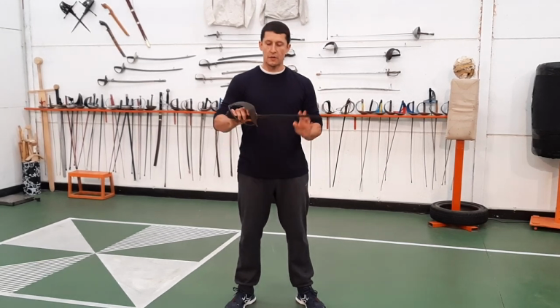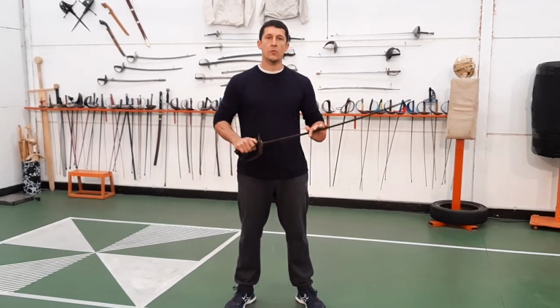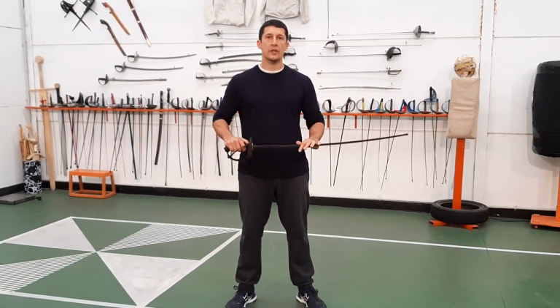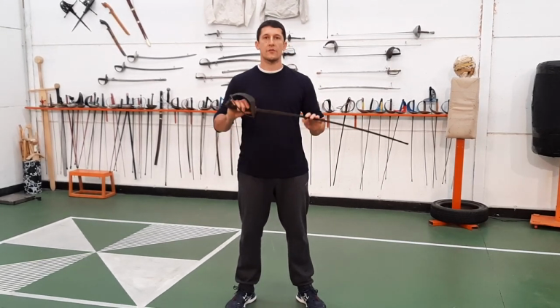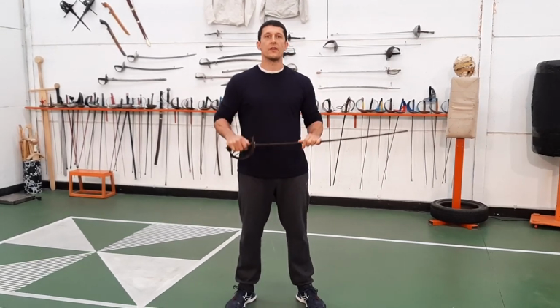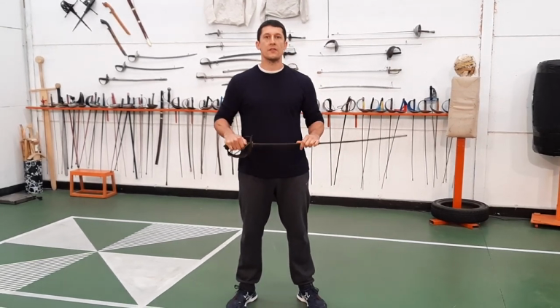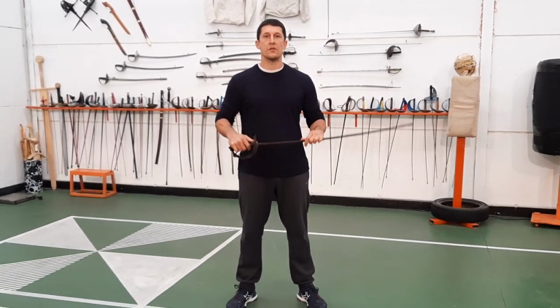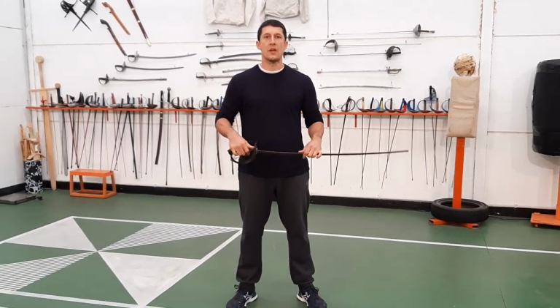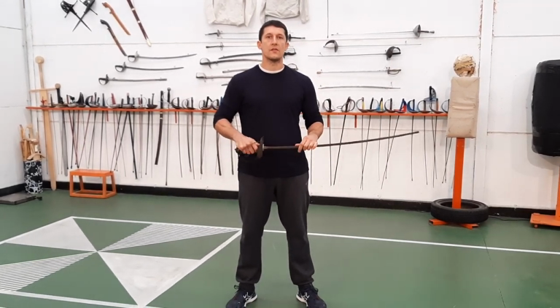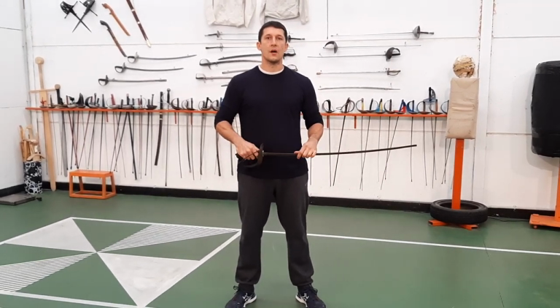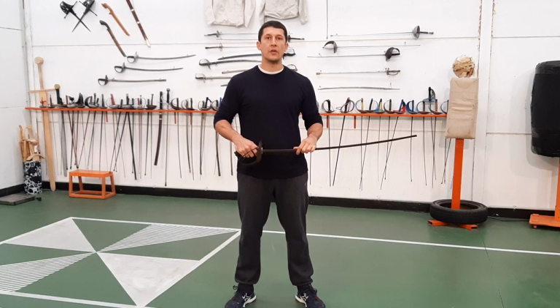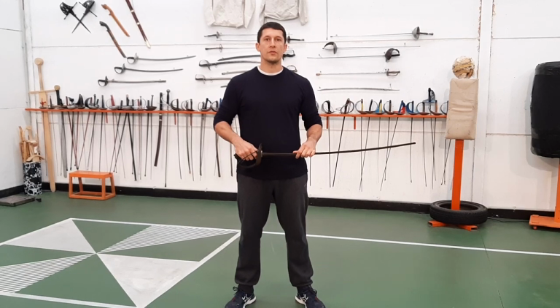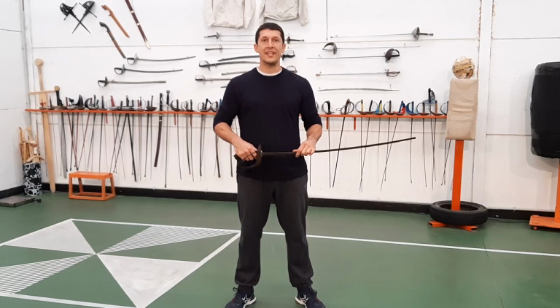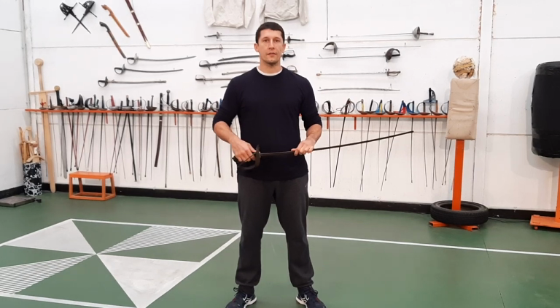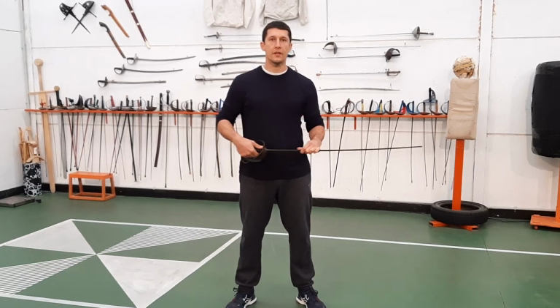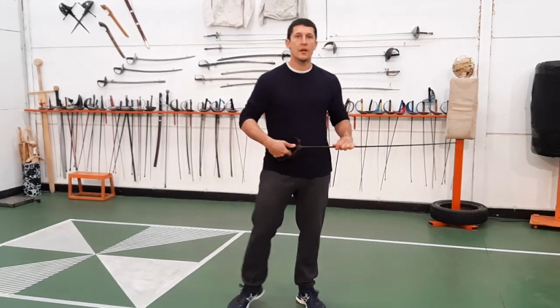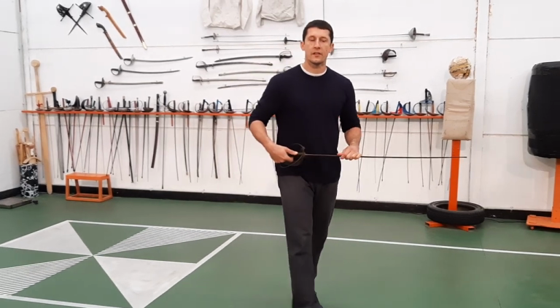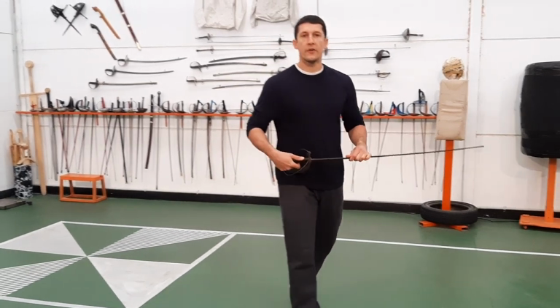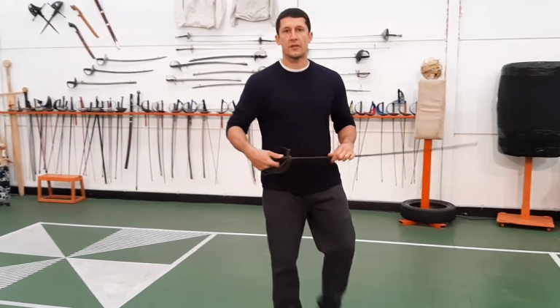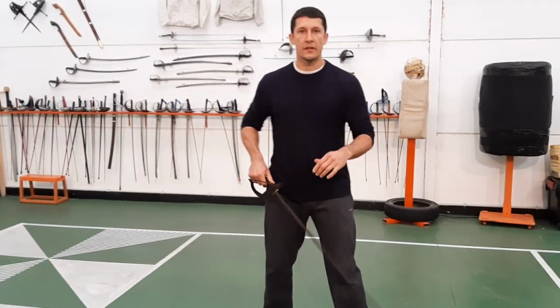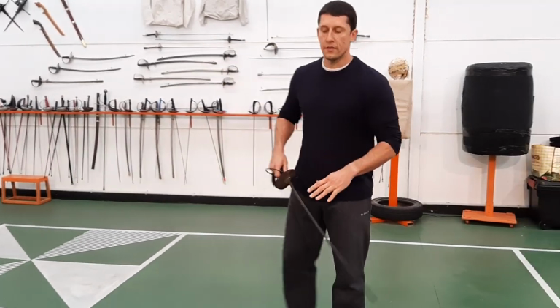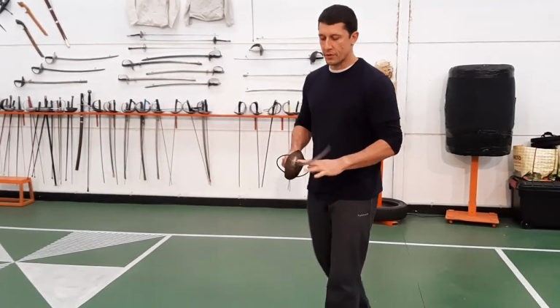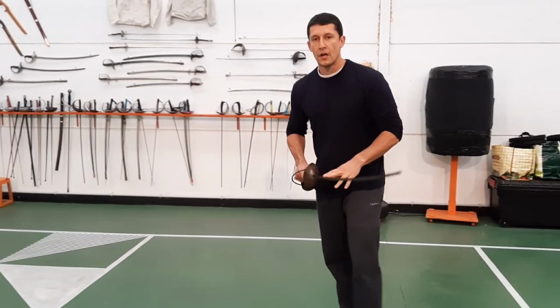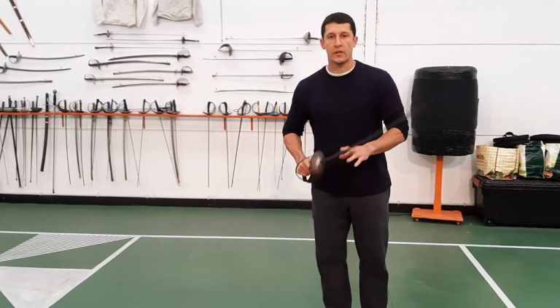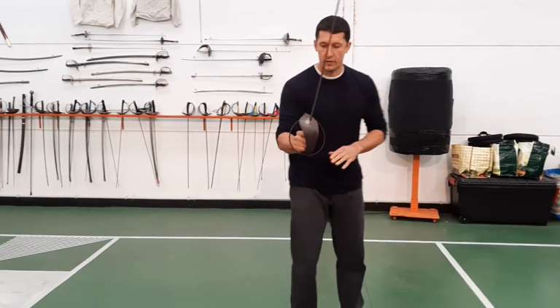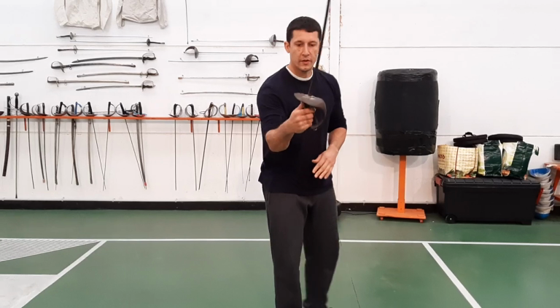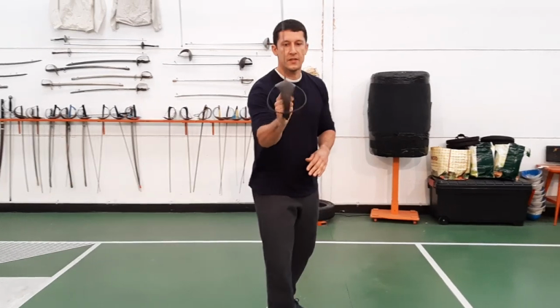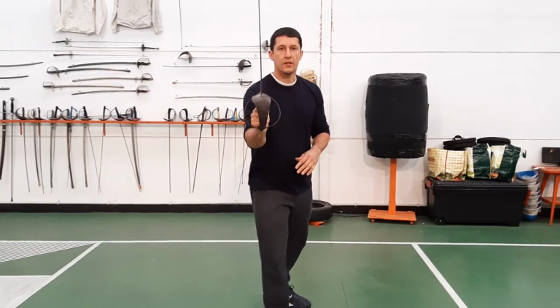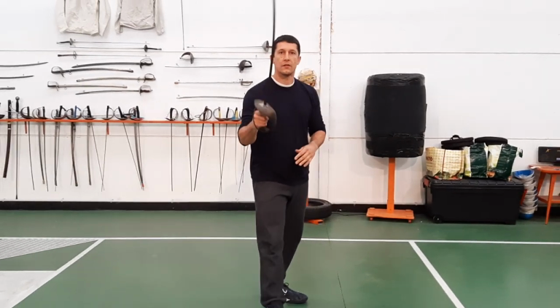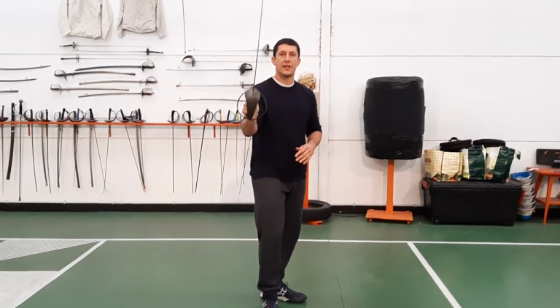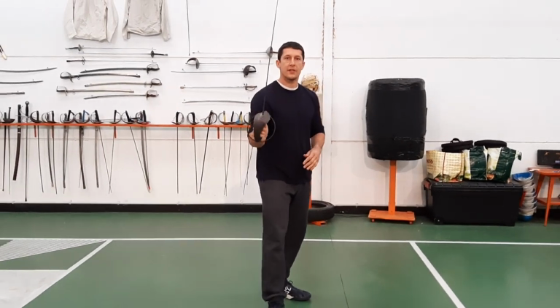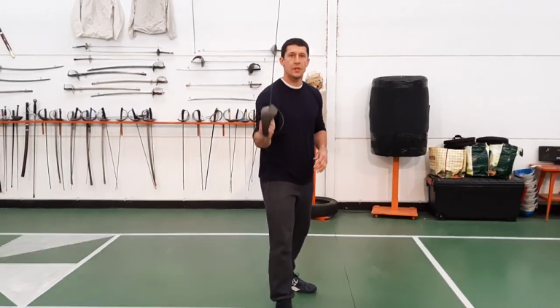The first one we're going to look at is from the Italian systems — the Molinos, Molini. I did another video about that; the link's in the description. Let's take a look at this one here — this is an Italian Radelli style saber.